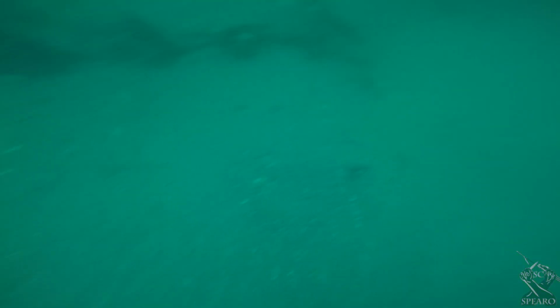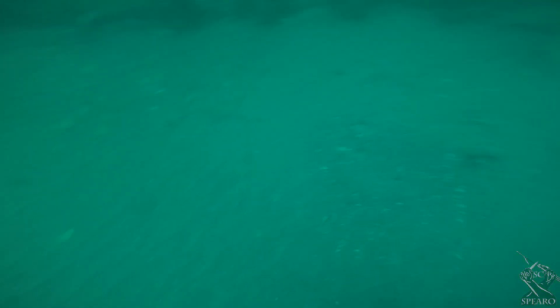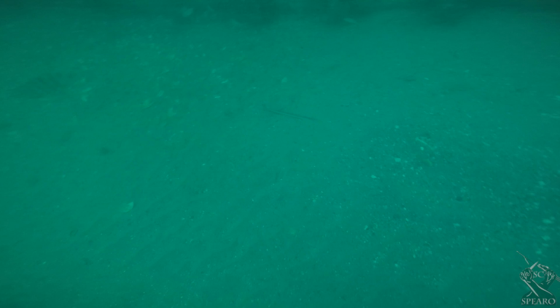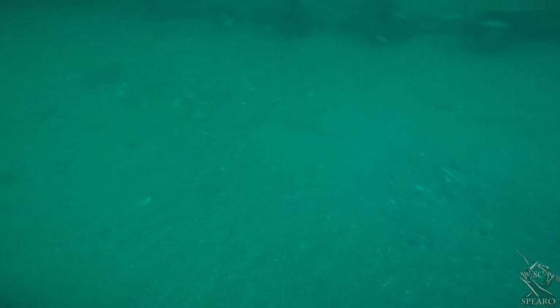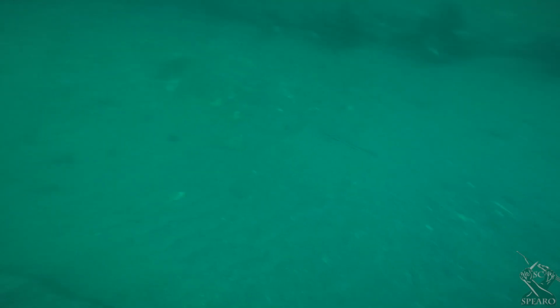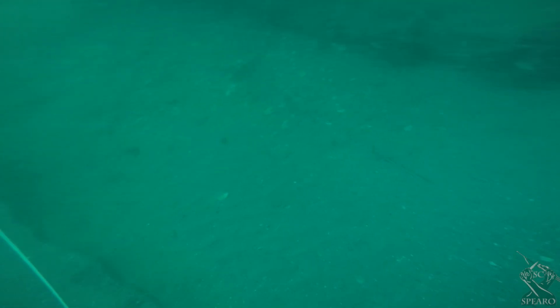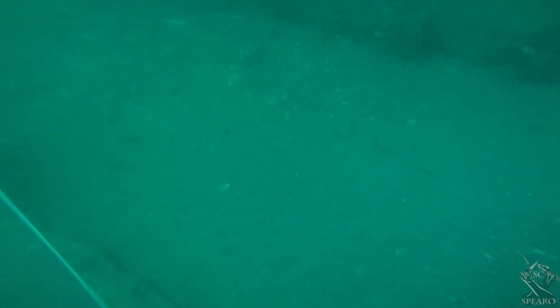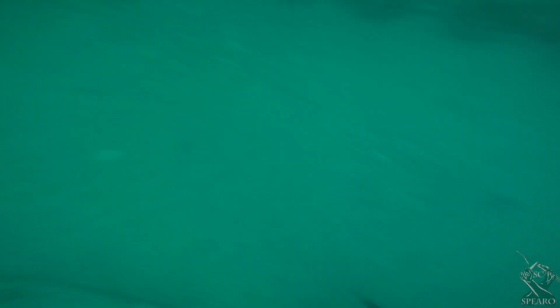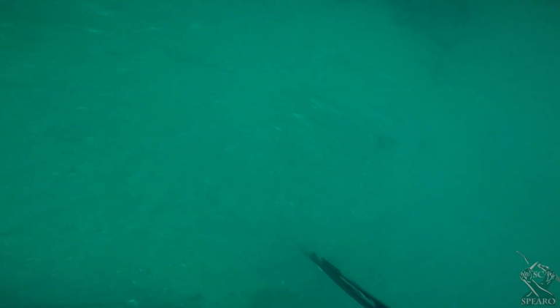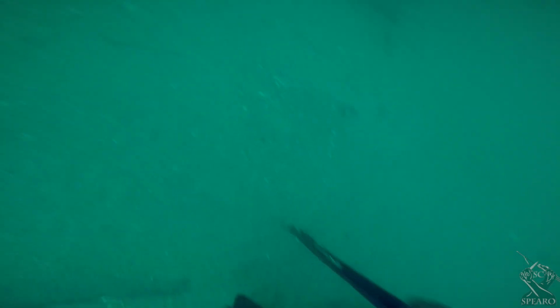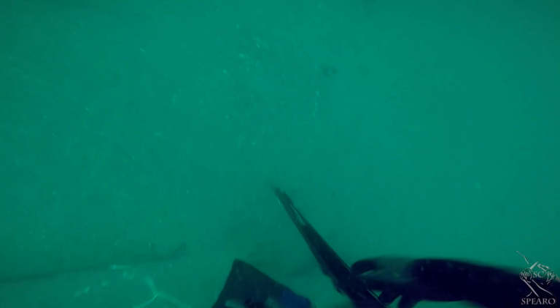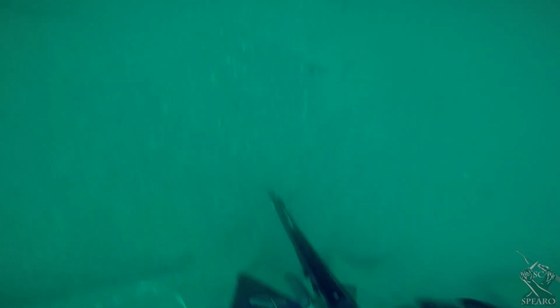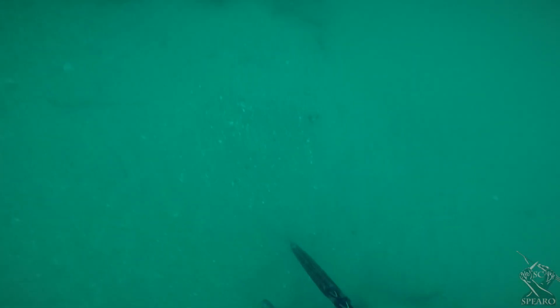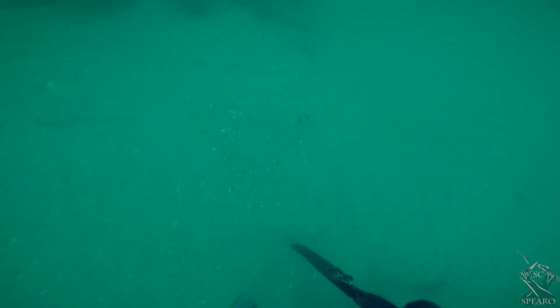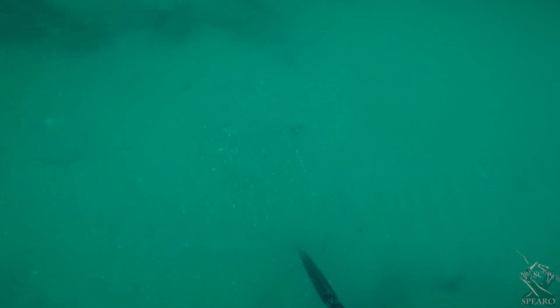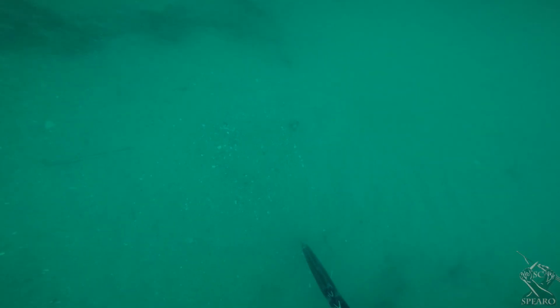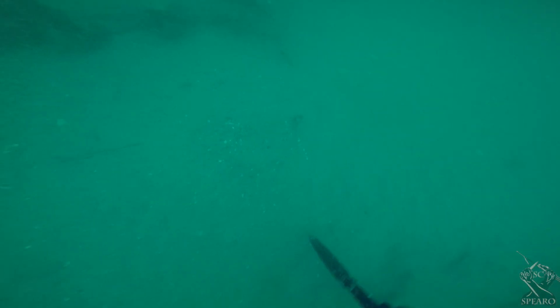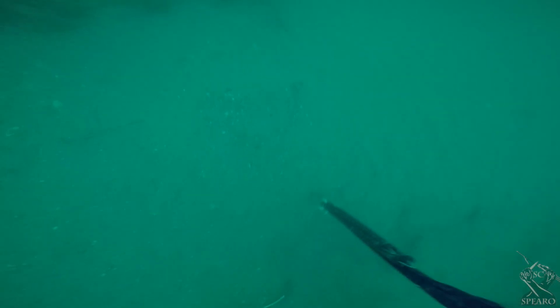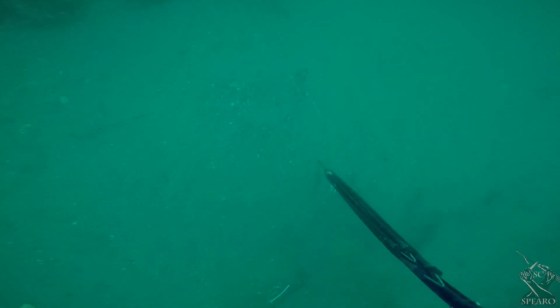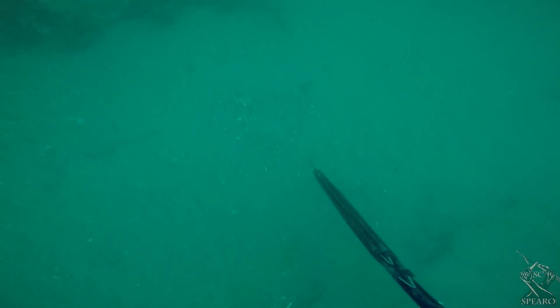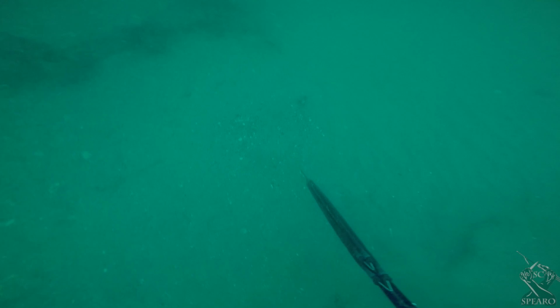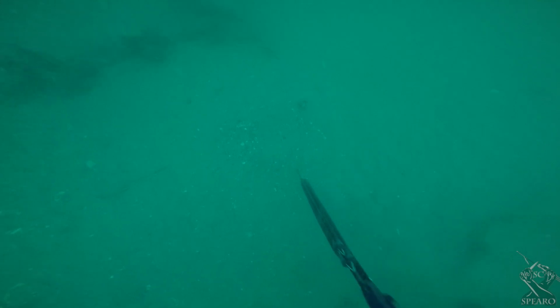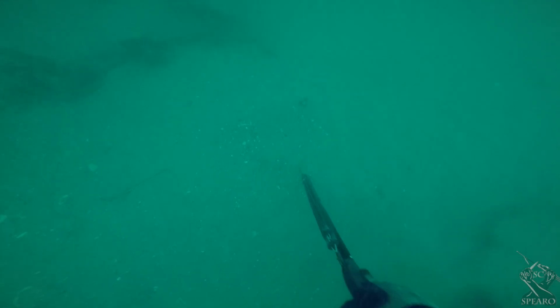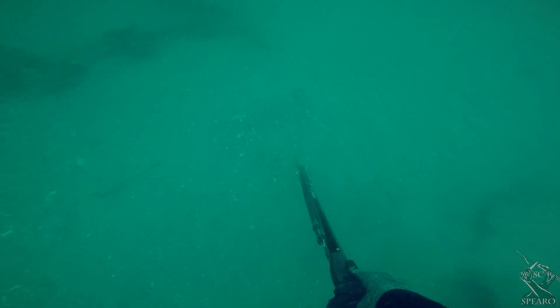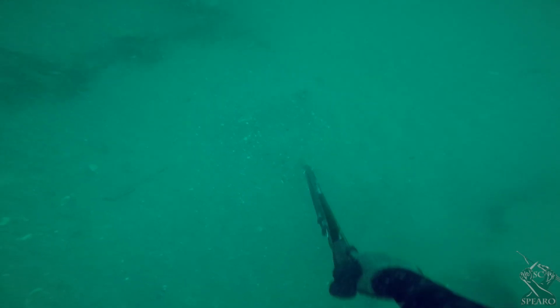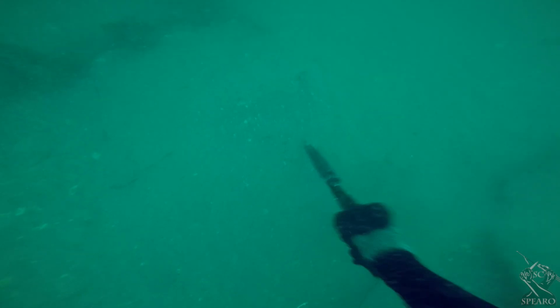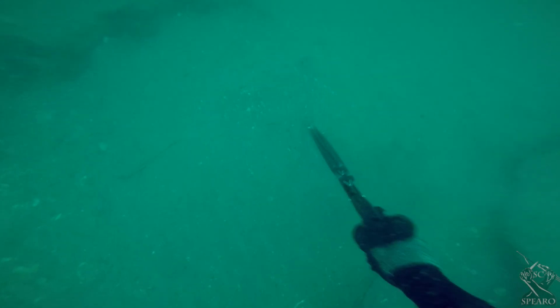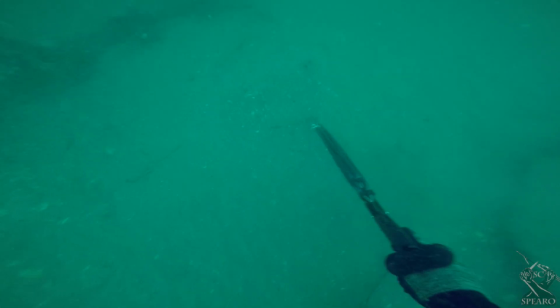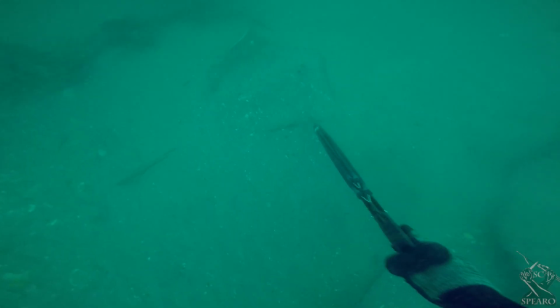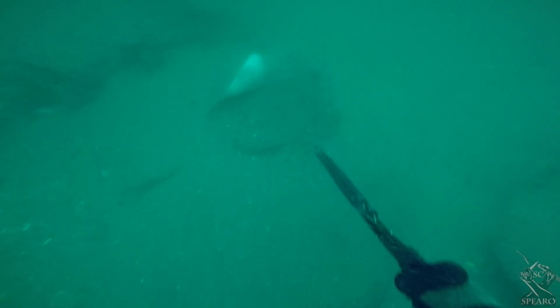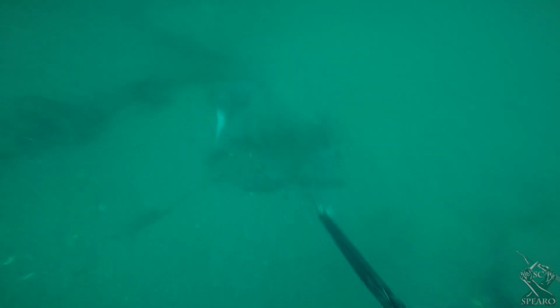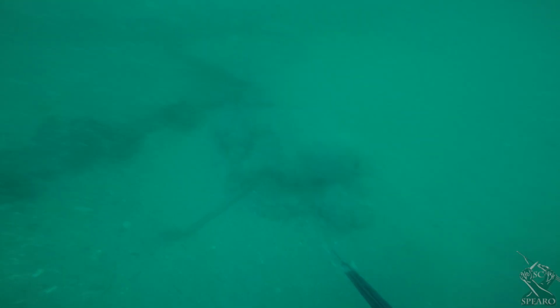Right here I almost swam right on top of this guy — a huge stingray just hiding right there. So I just bumped him a little bit and he took off.